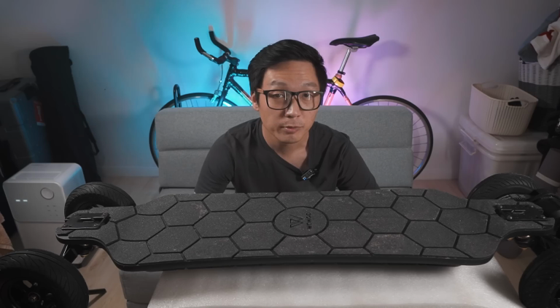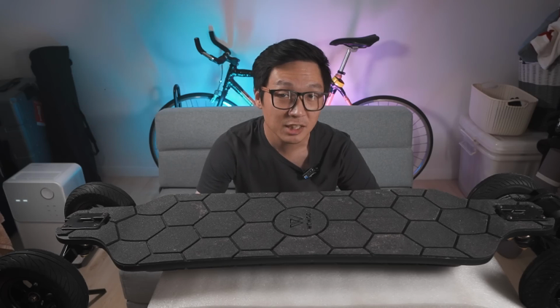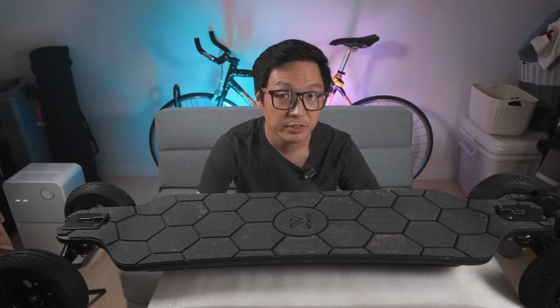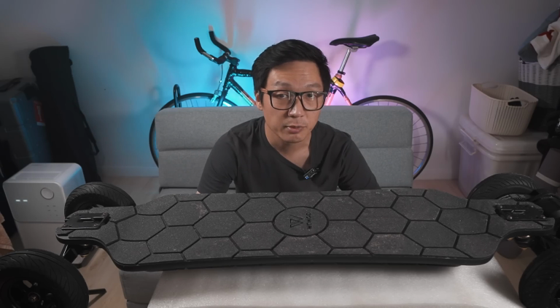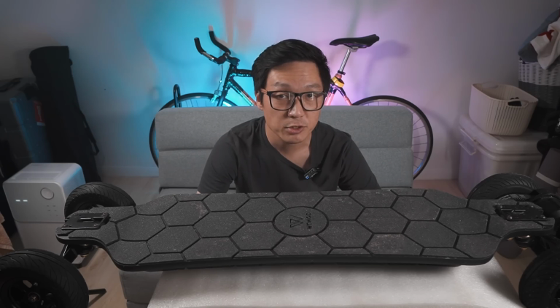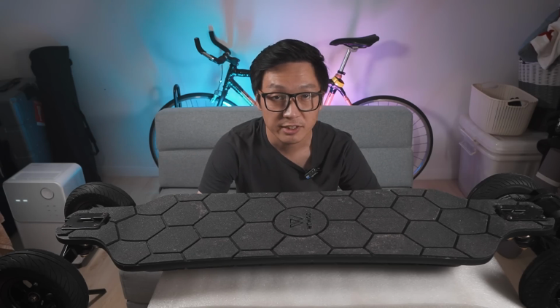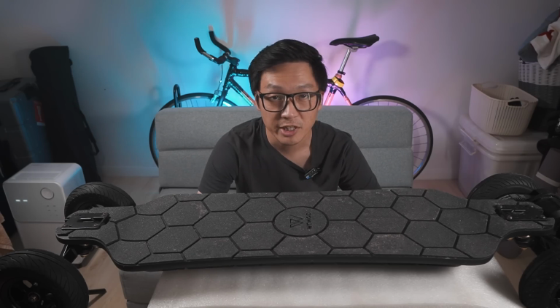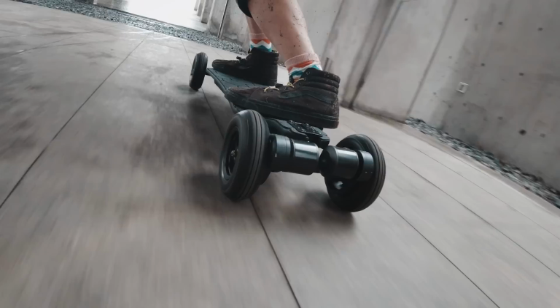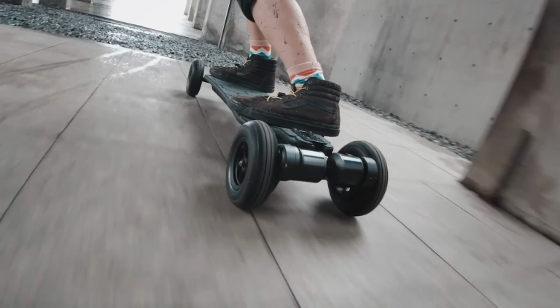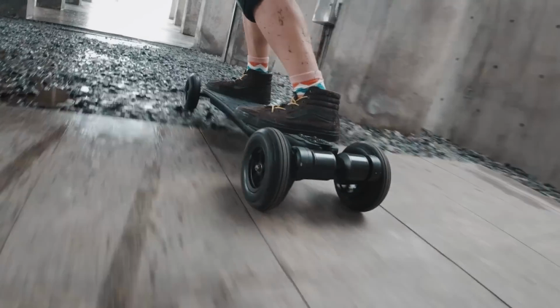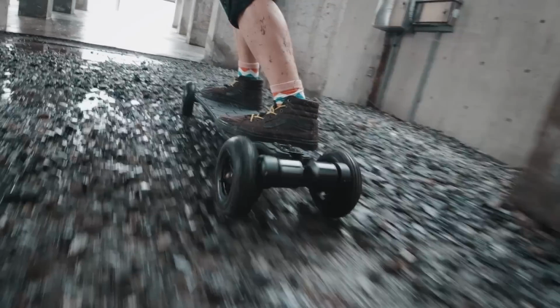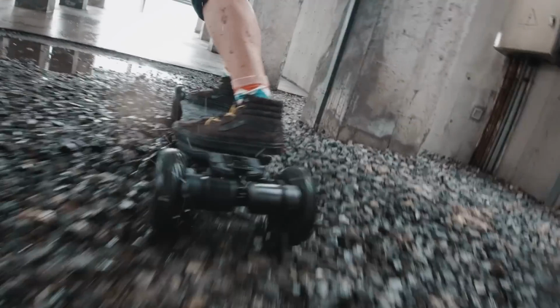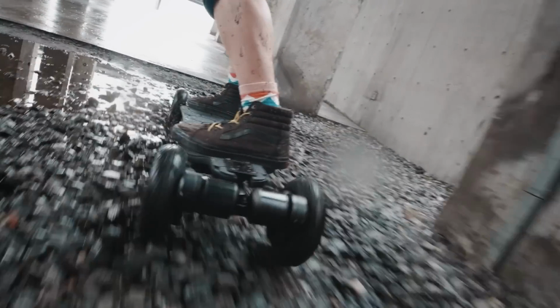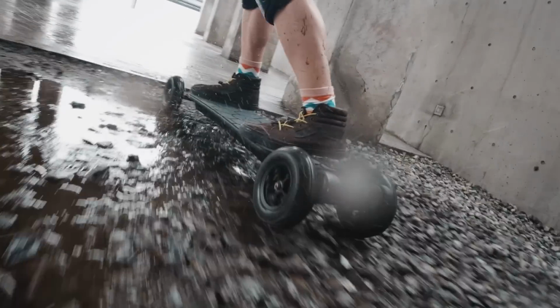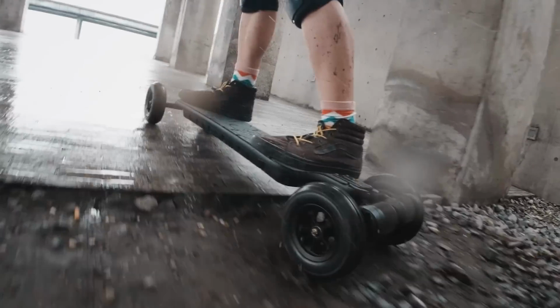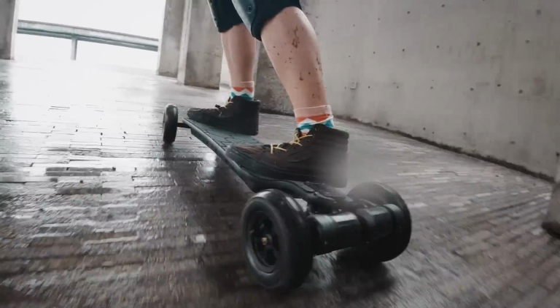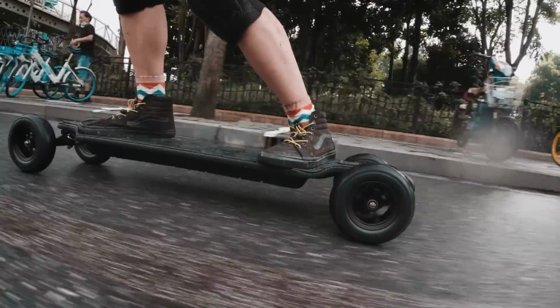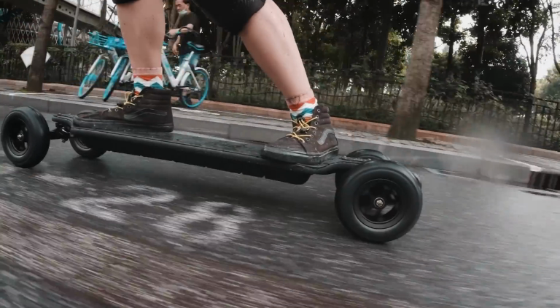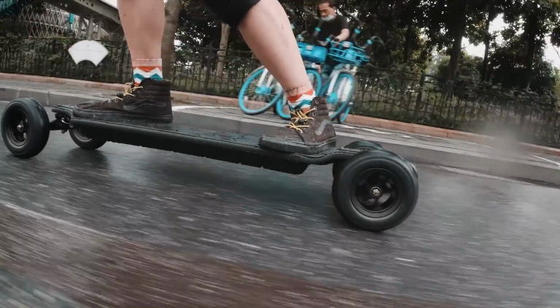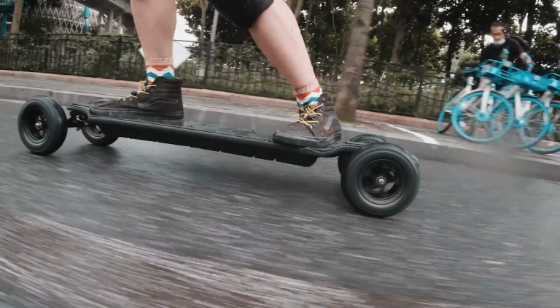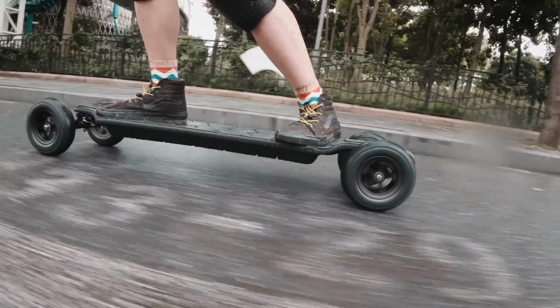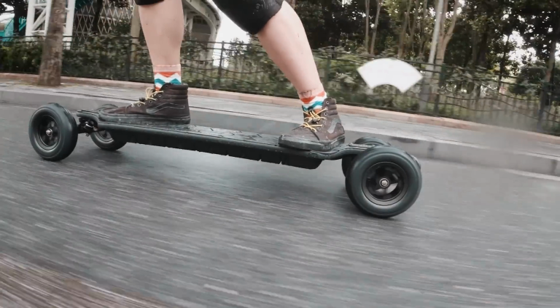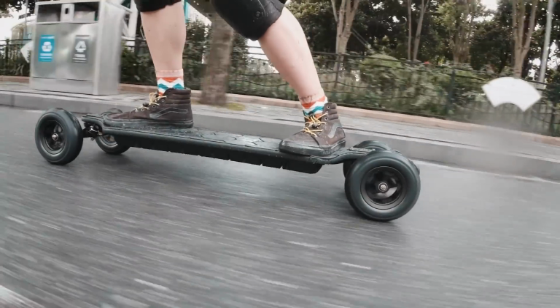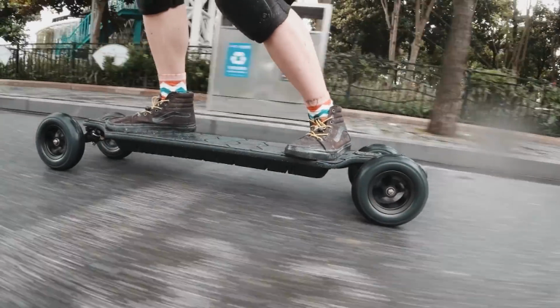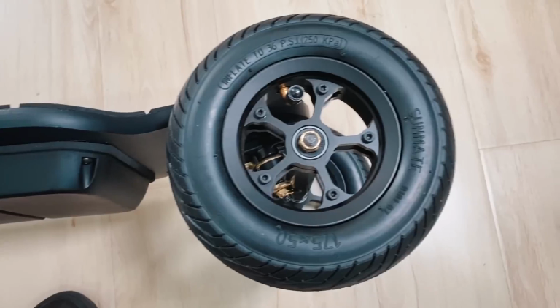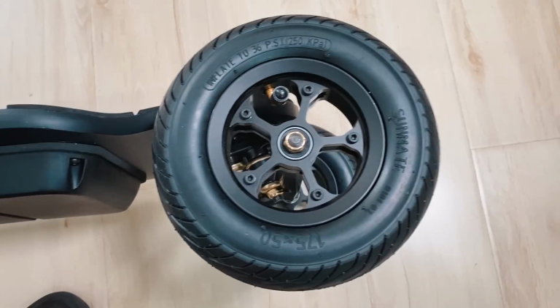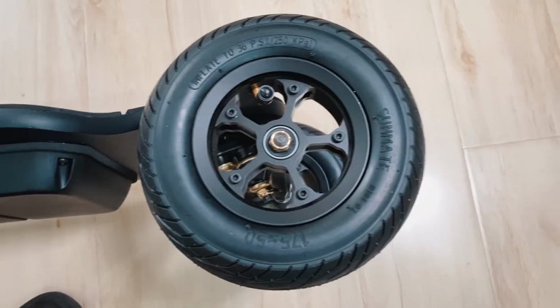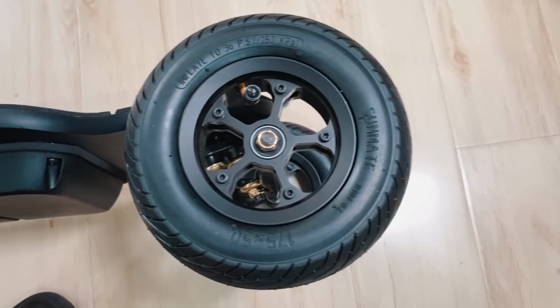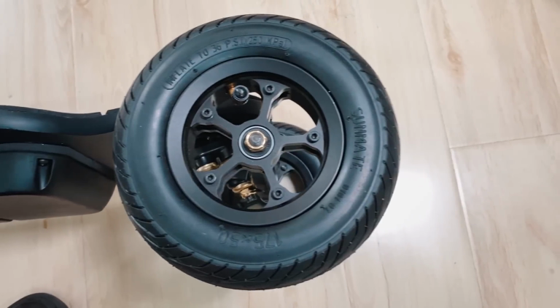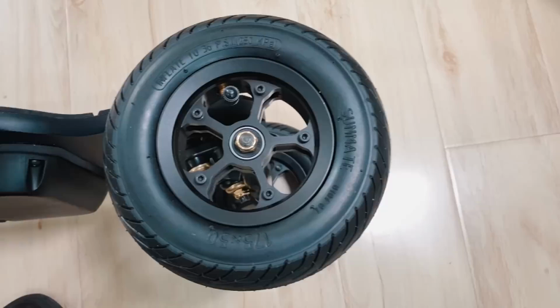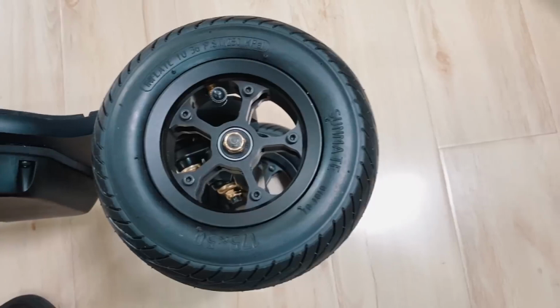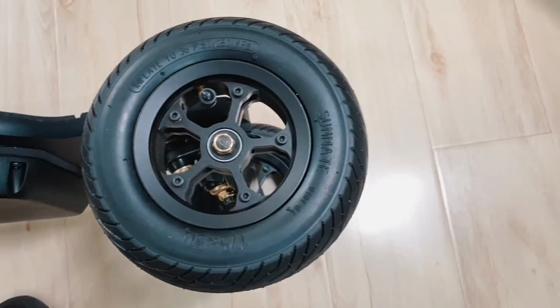I'll make a separate video about this when I get the chance, but basically: less air for bad terrain, more air for smooth roads. By the way, these rims are made of aluminum — they're not plastic, in case you're wondering.